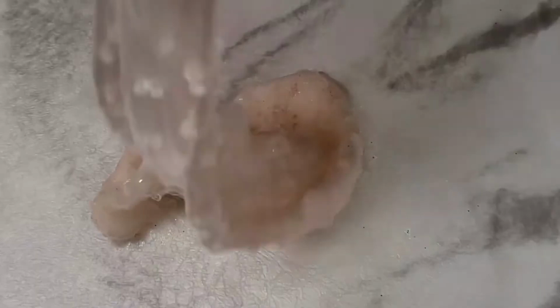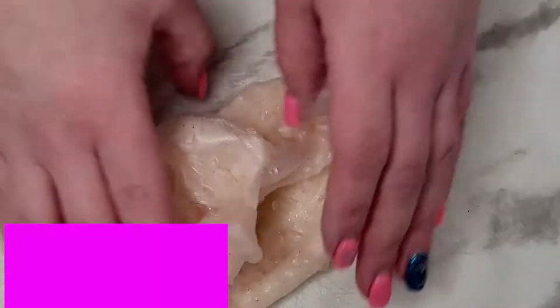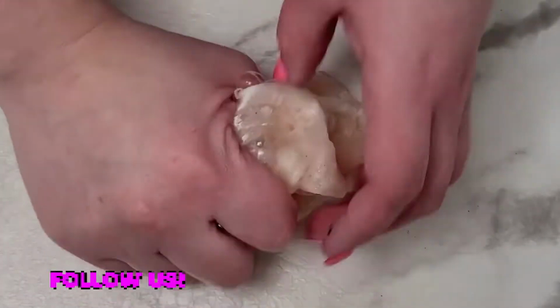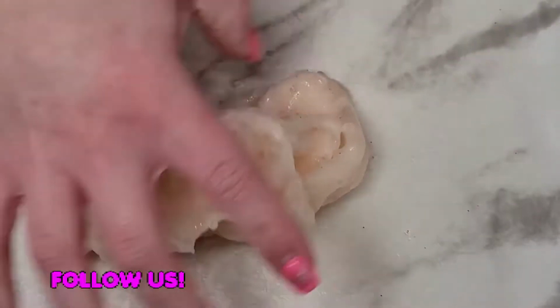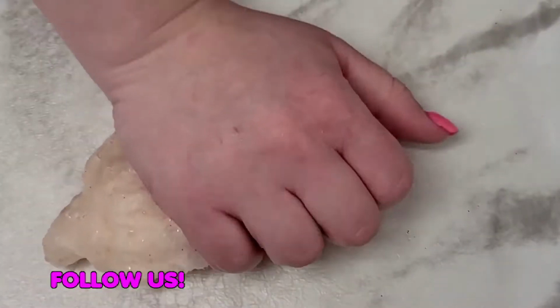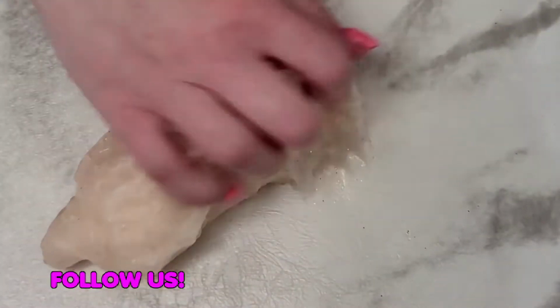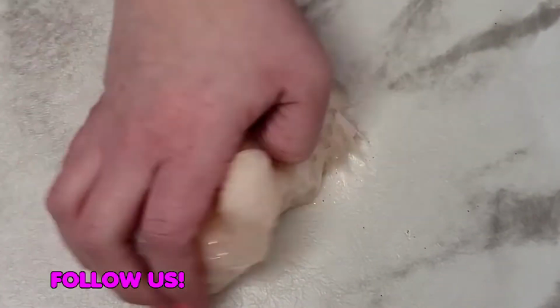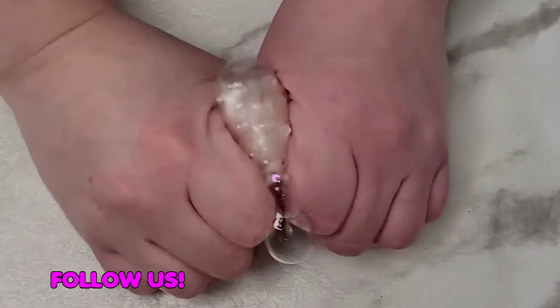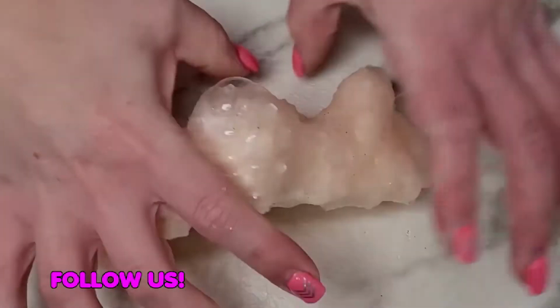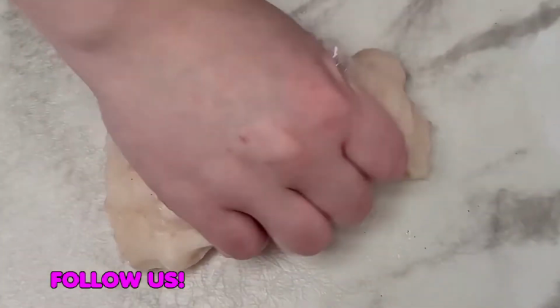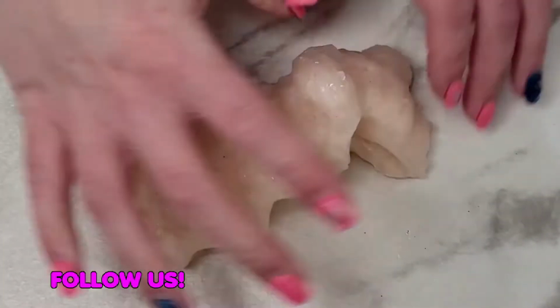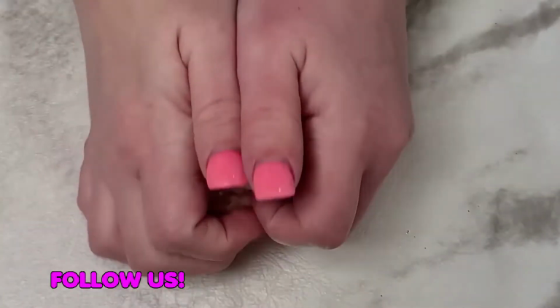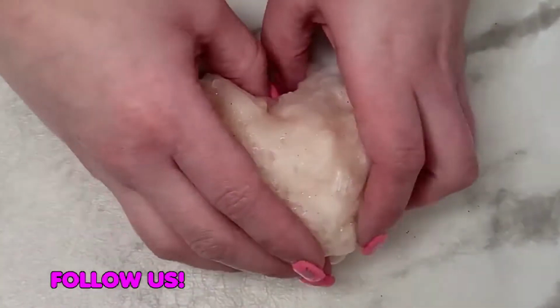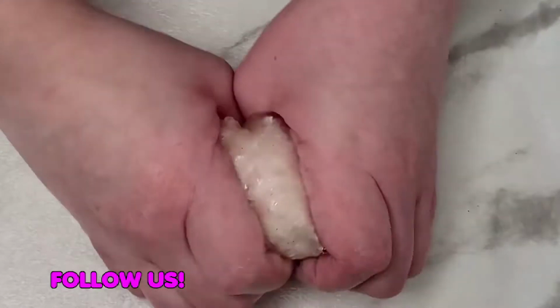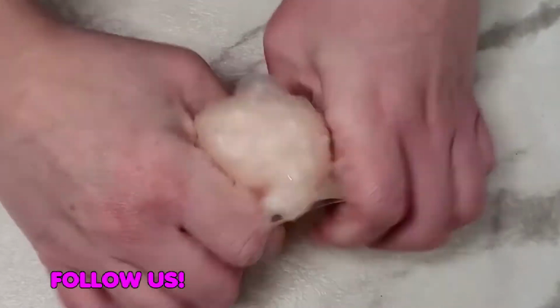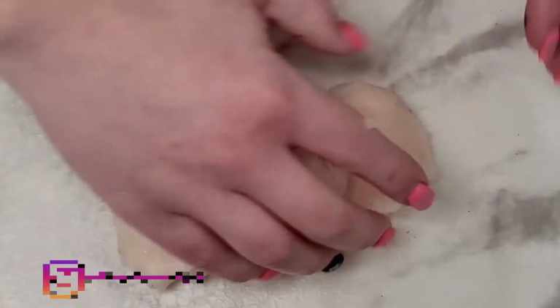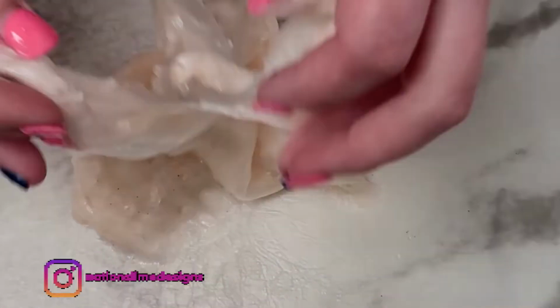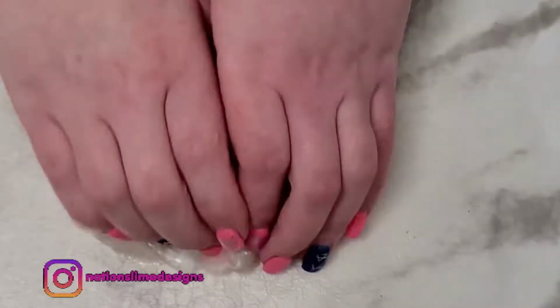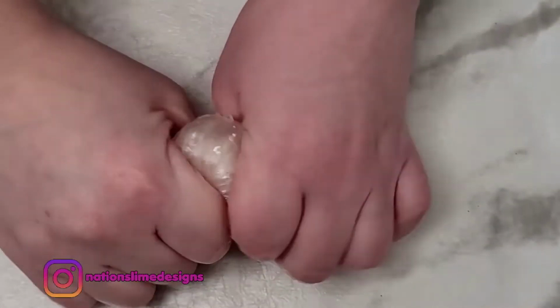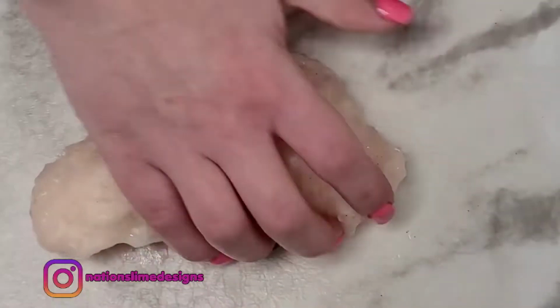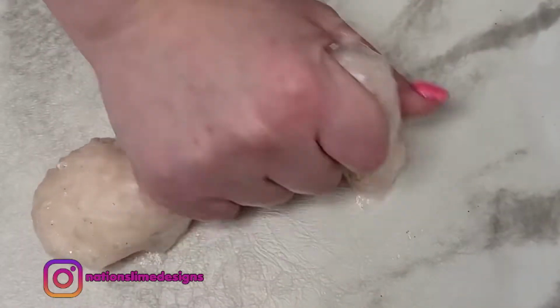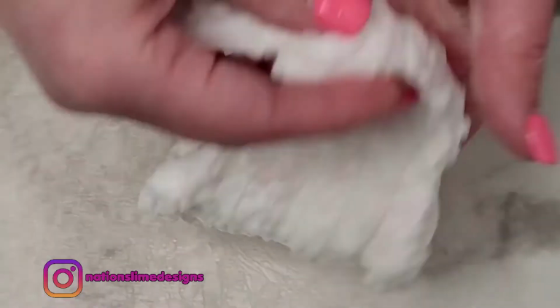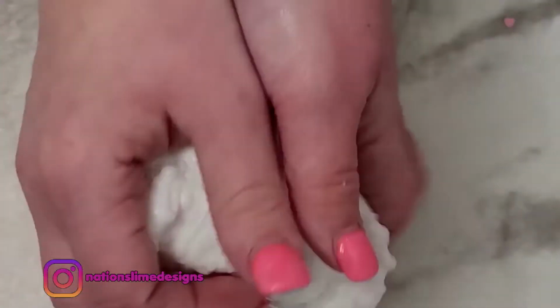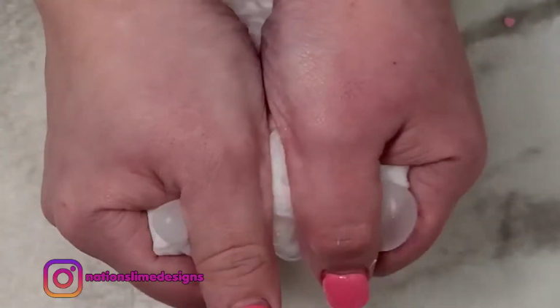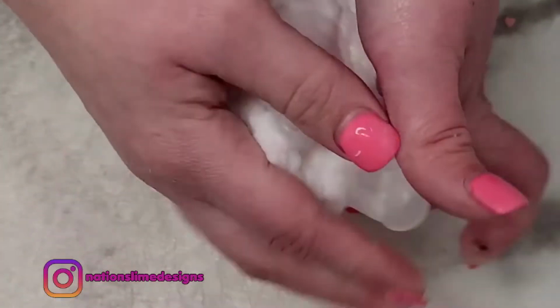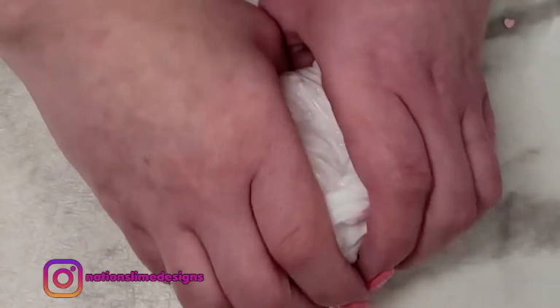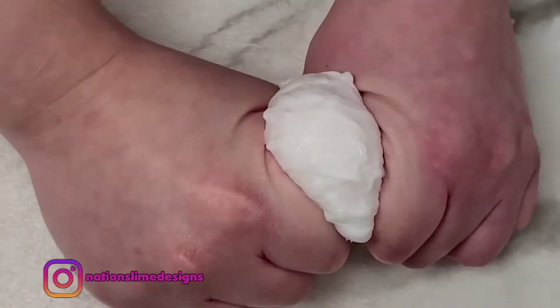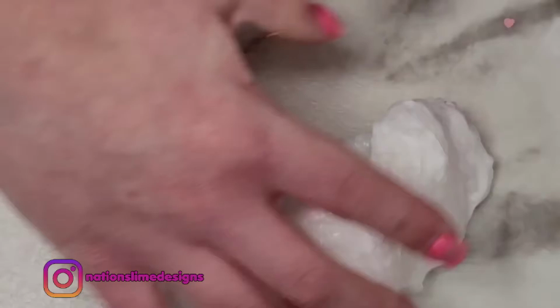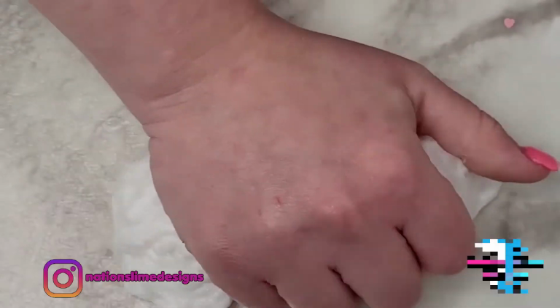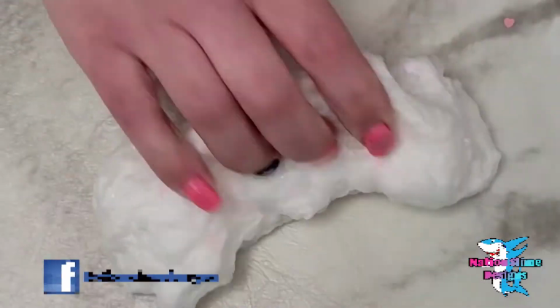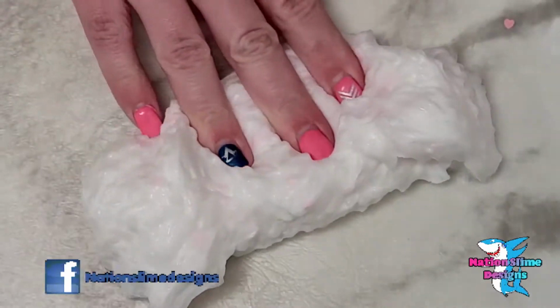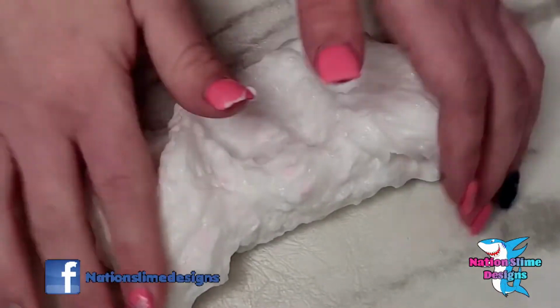Hey guys, today I'm going to be doing an Etsy Slime Shop review. I will be reviewing Goodnight Slime CA. As always, I will have a link to their slime shop down in the description along with my shop.